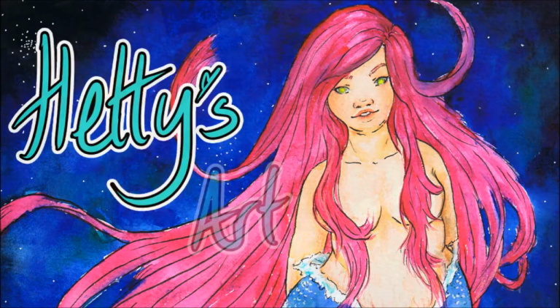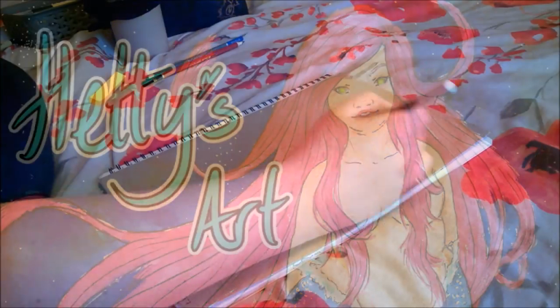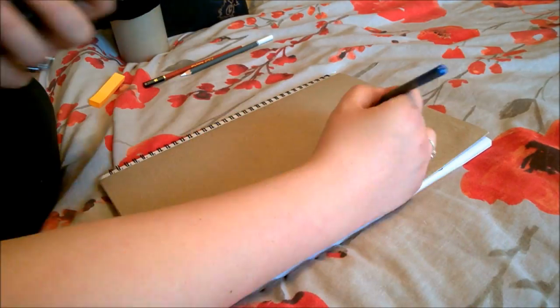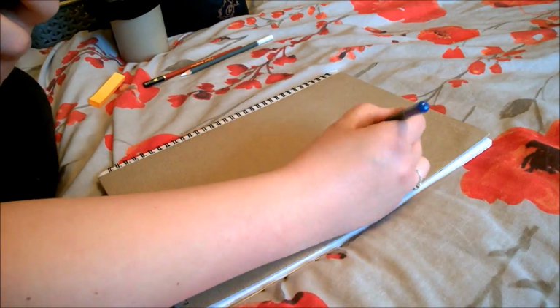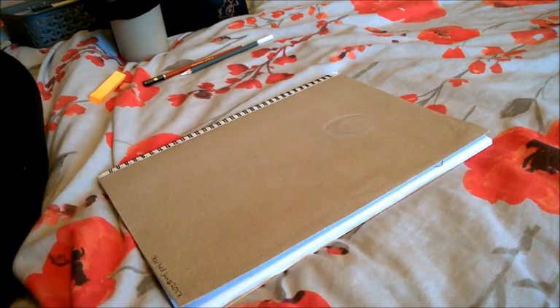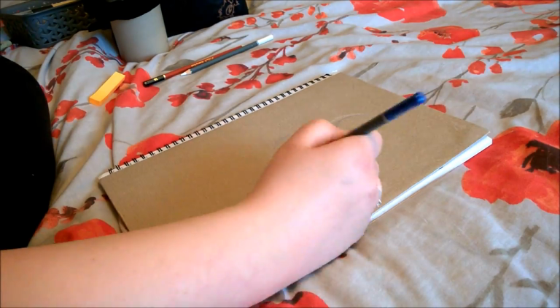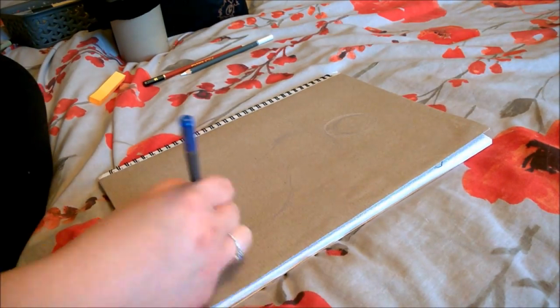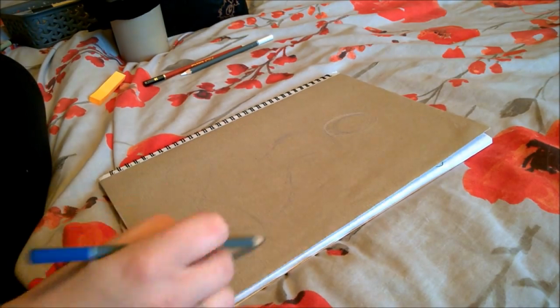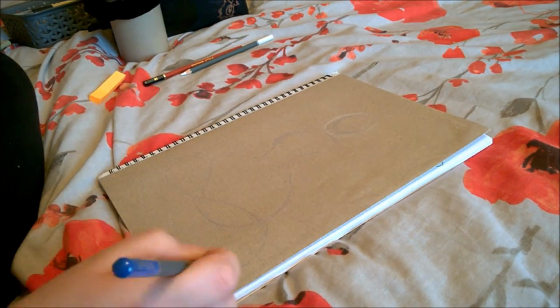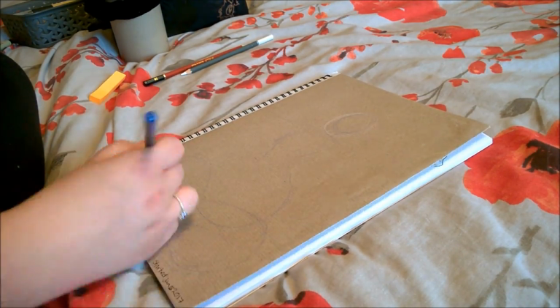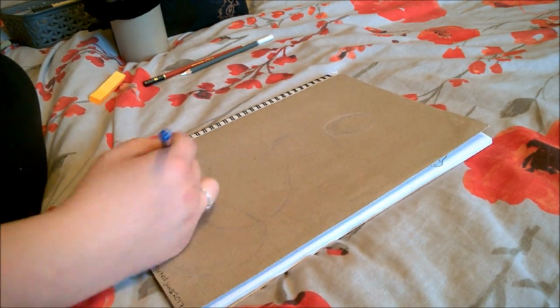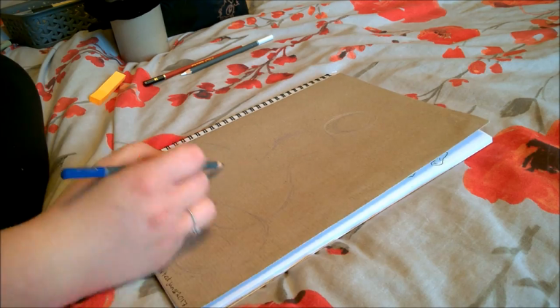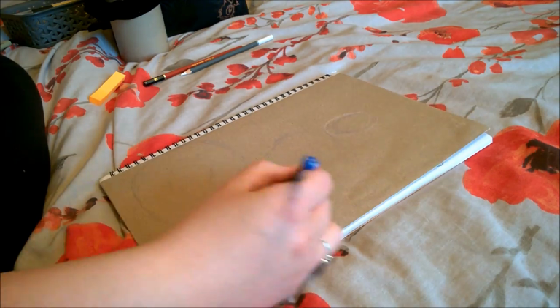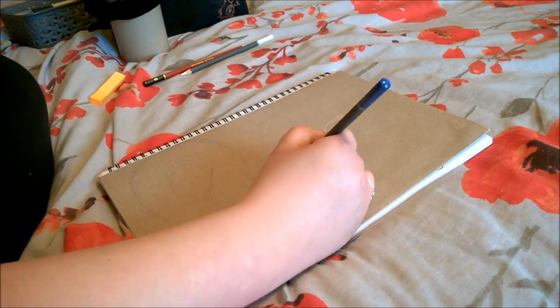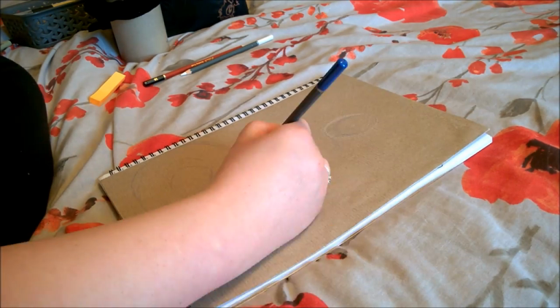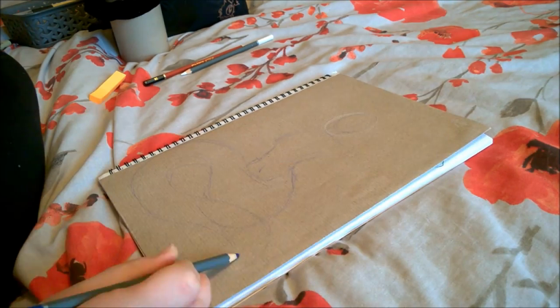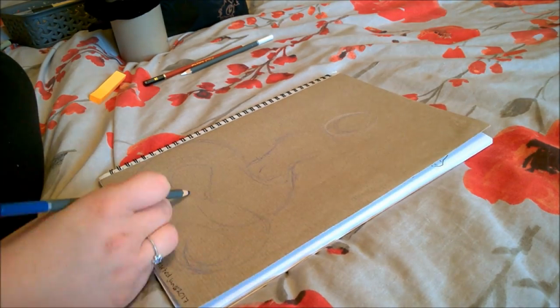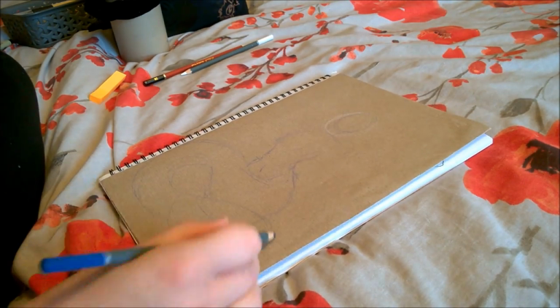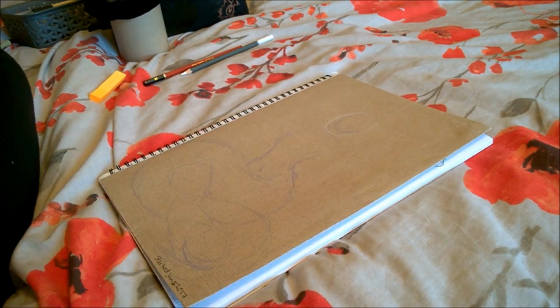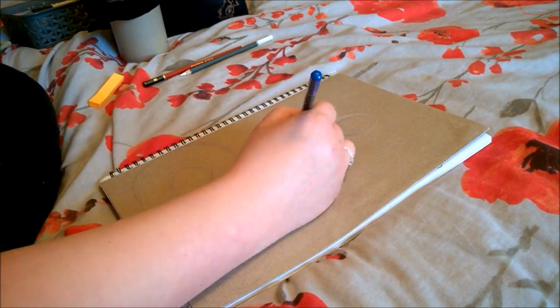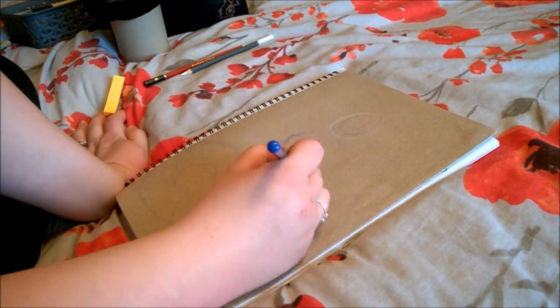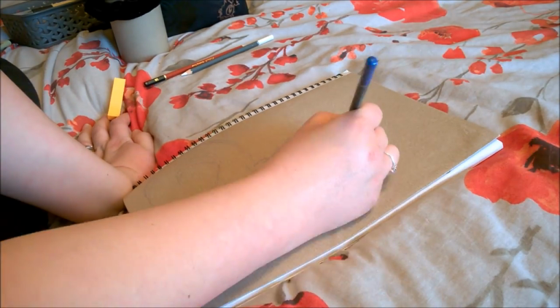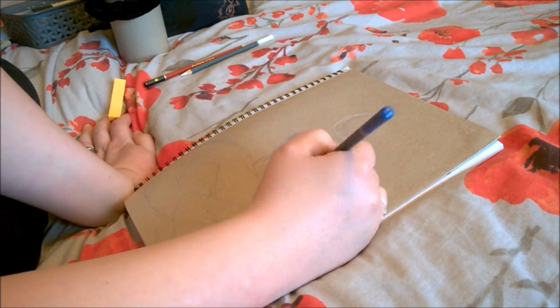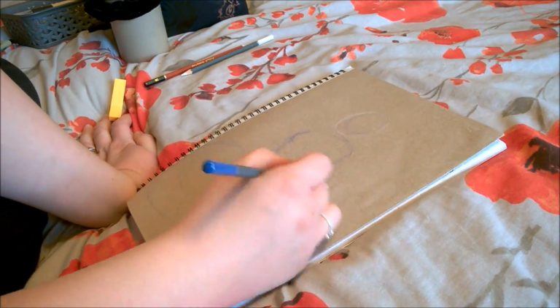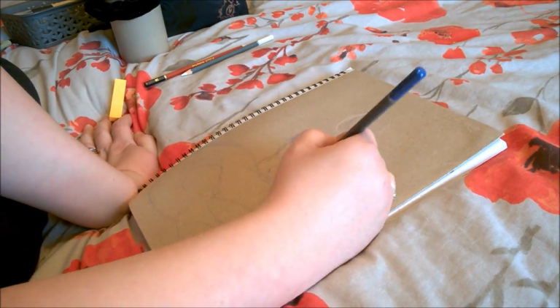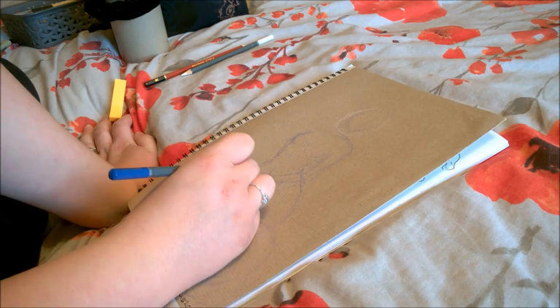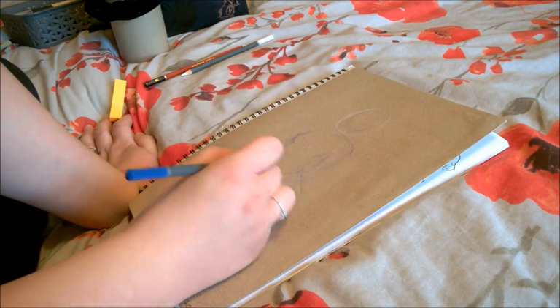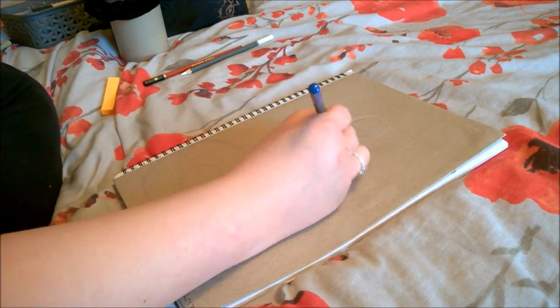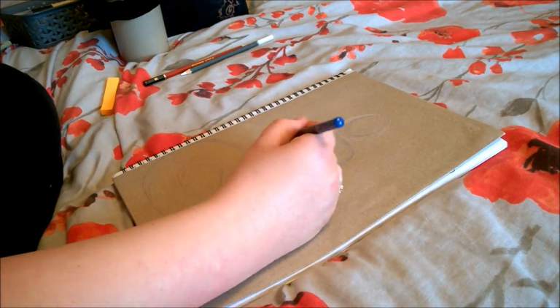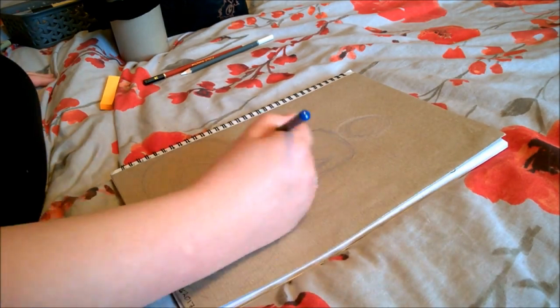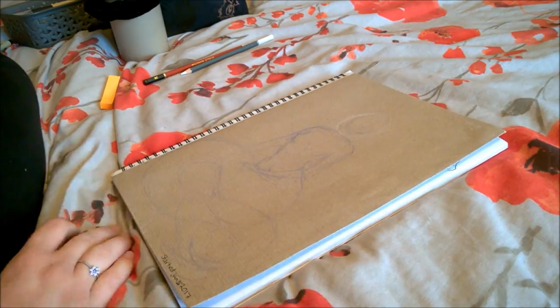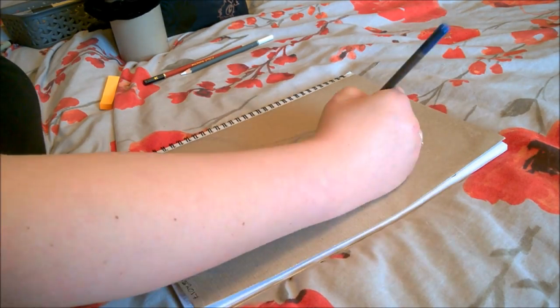Hey guys, it's Hetty, welcome back. And this is my third time recording this voiceover — yay! First time I forgot to press record, second time I was on the wrong microphone. So fingers crossed this time works.